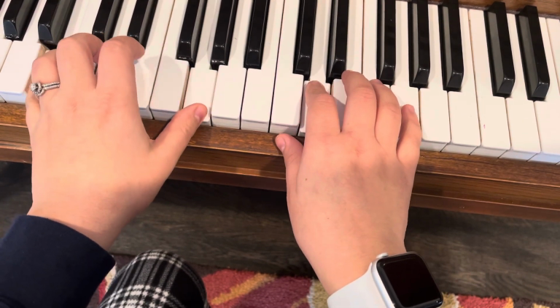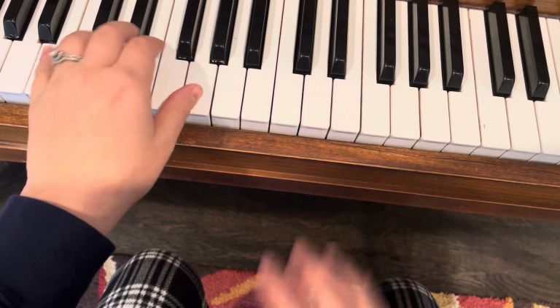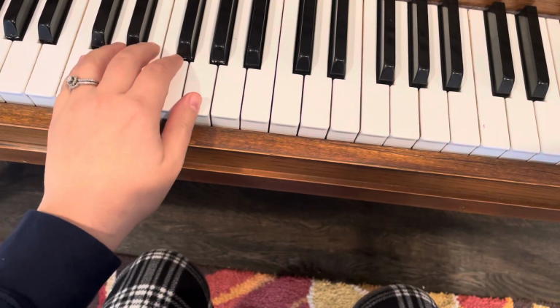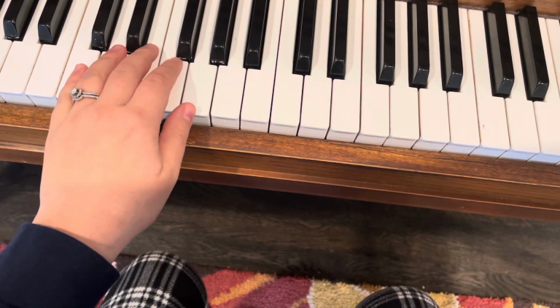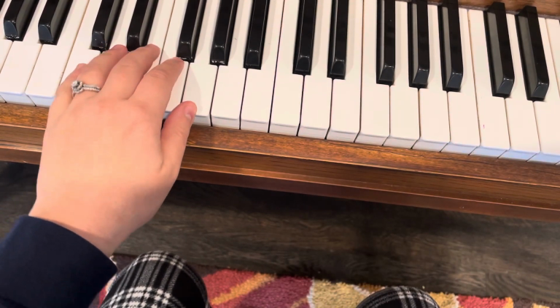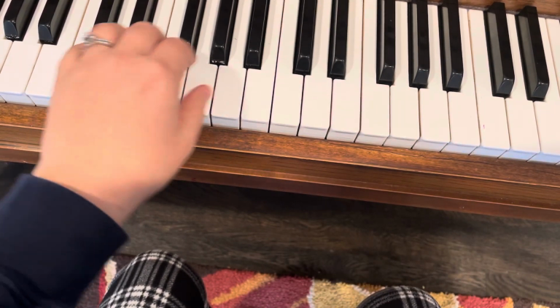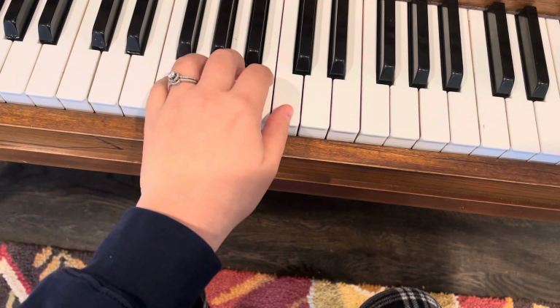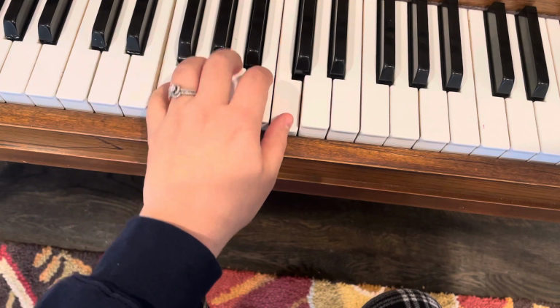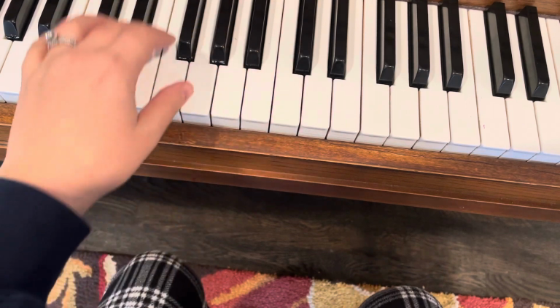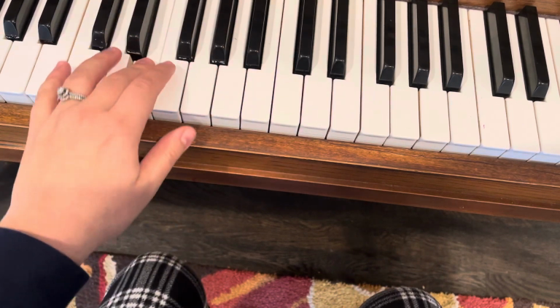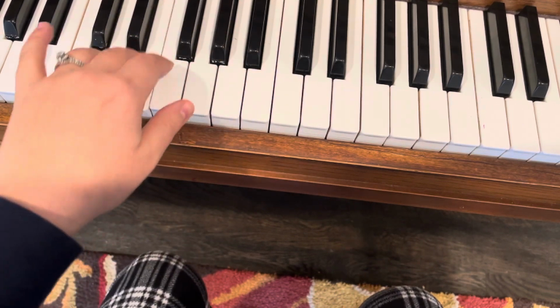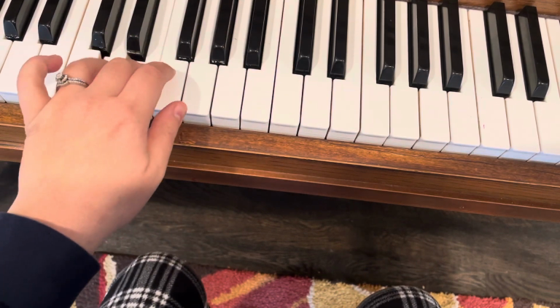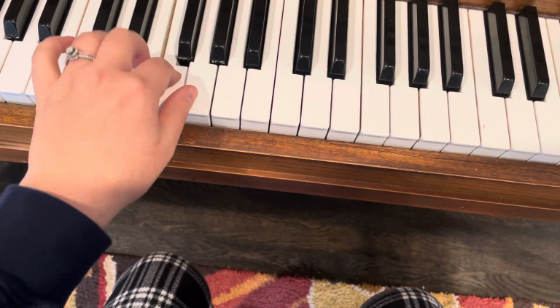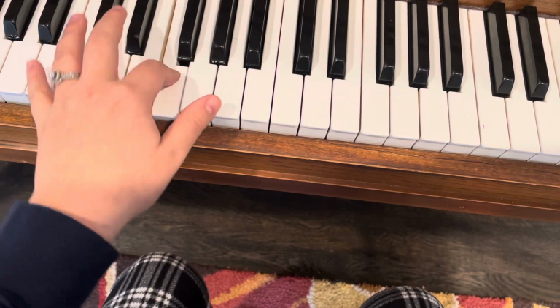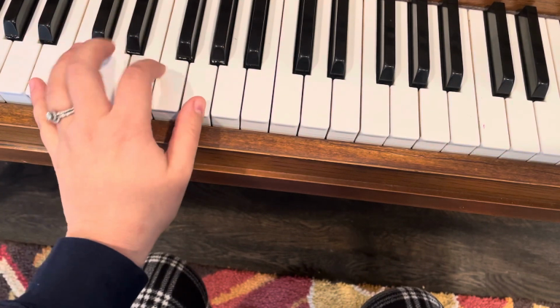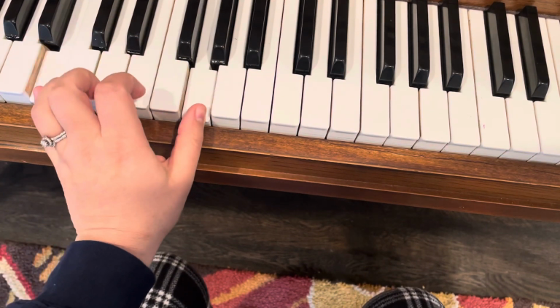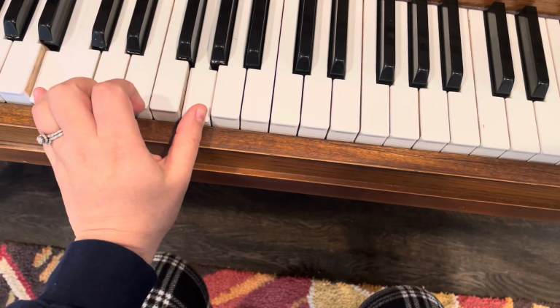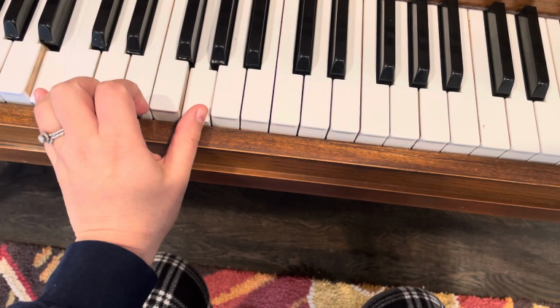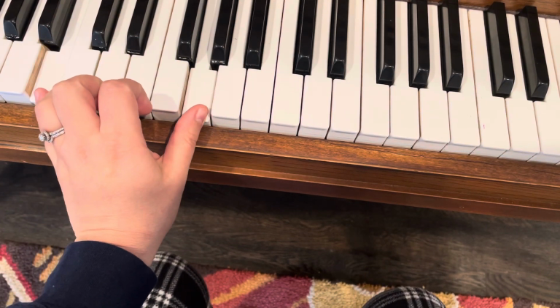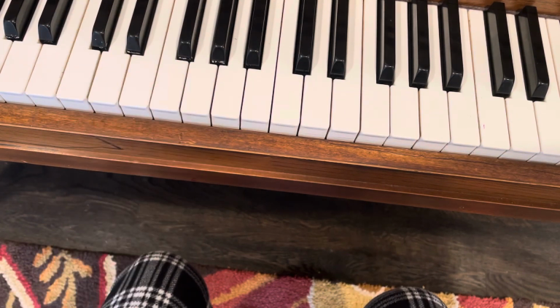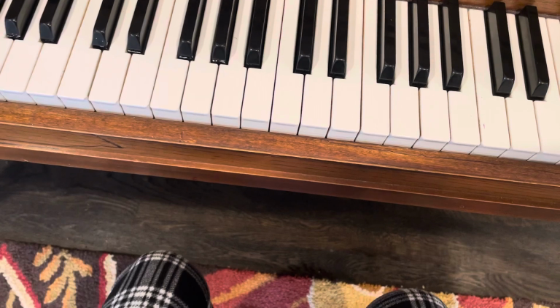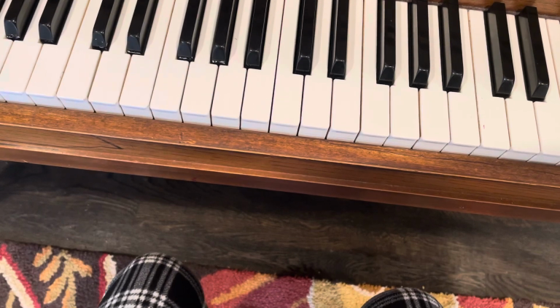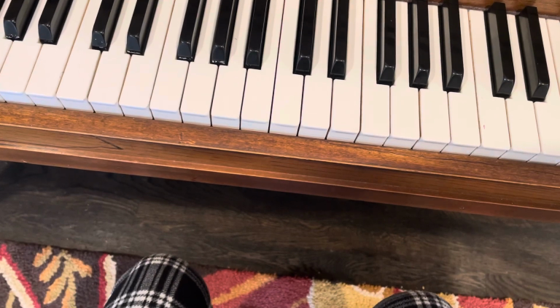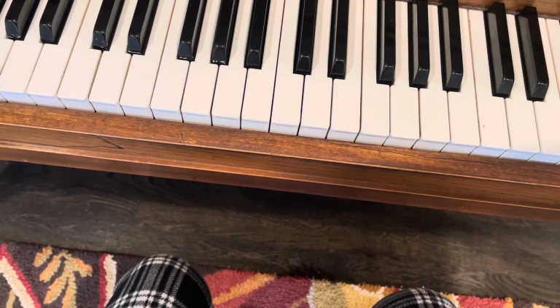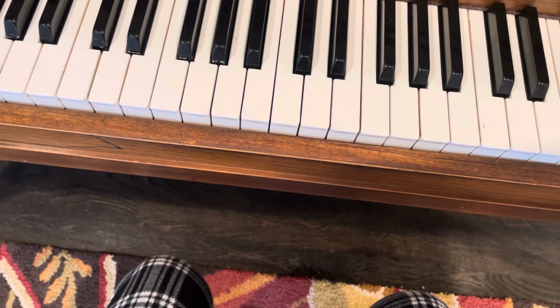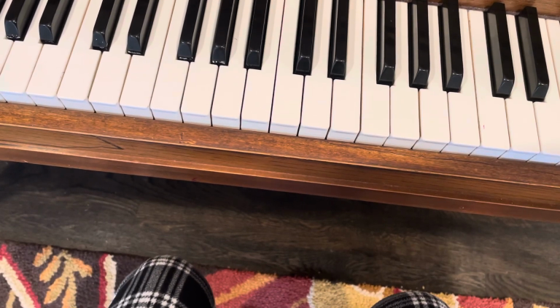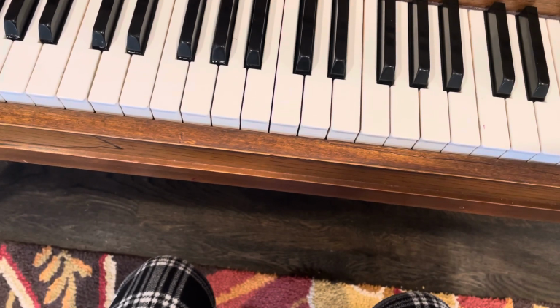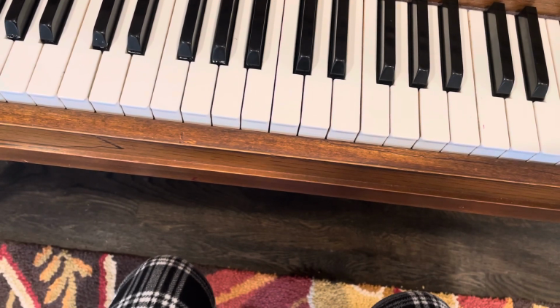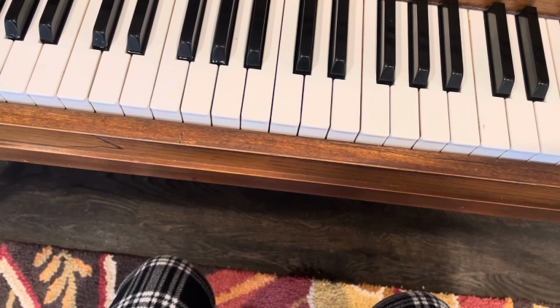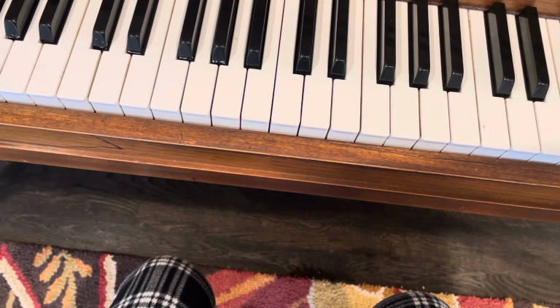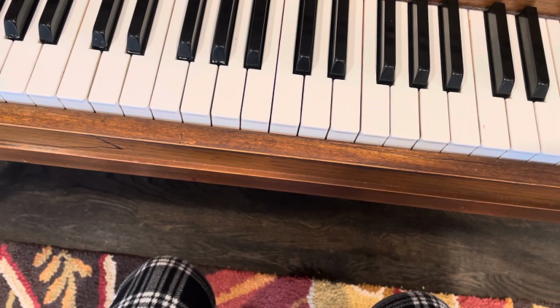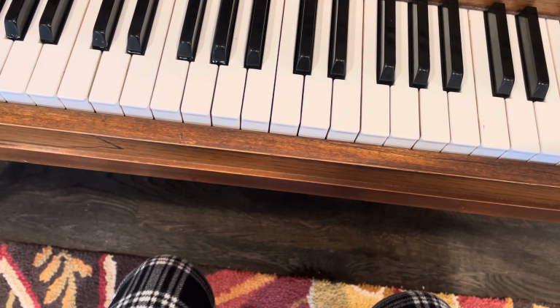So again, just getting ready to play in that fifth position, and then a sixth. Just watch the fingering and stretch out your hands when you need to.